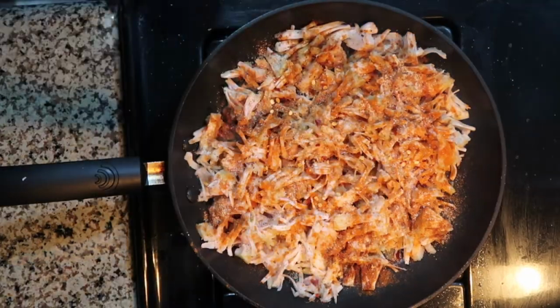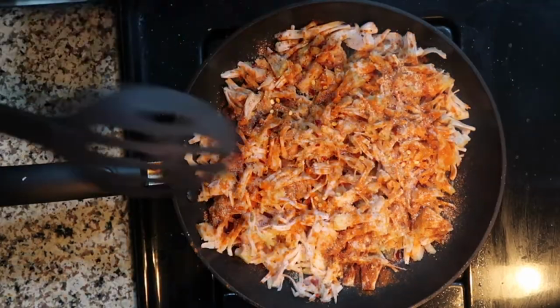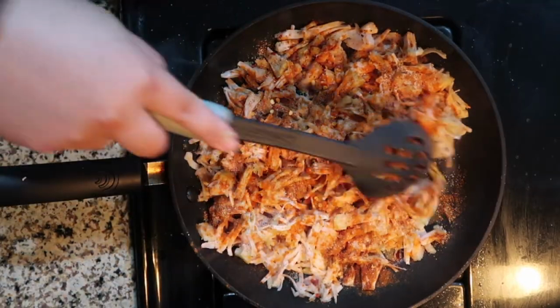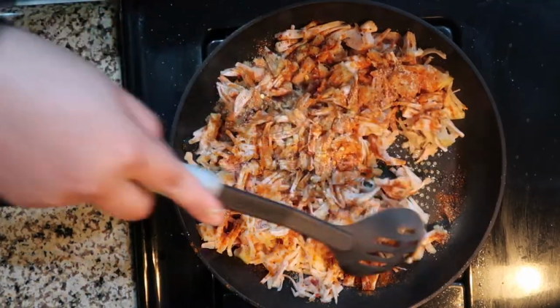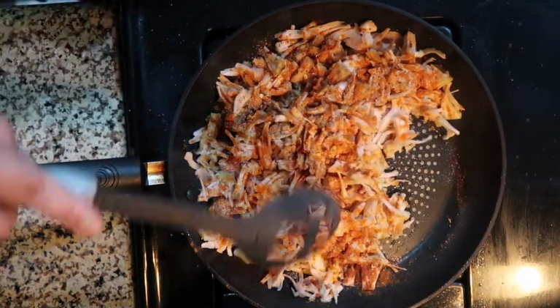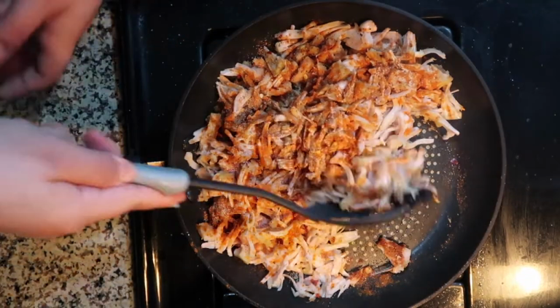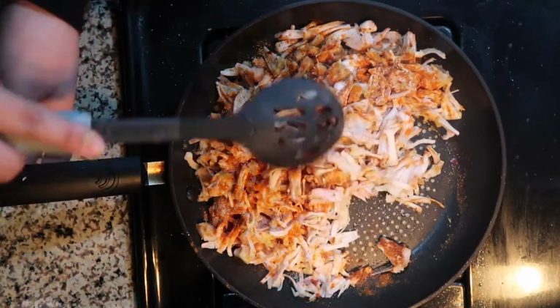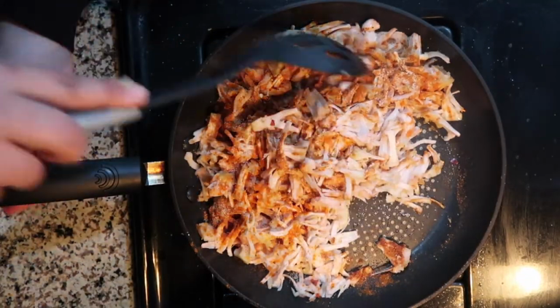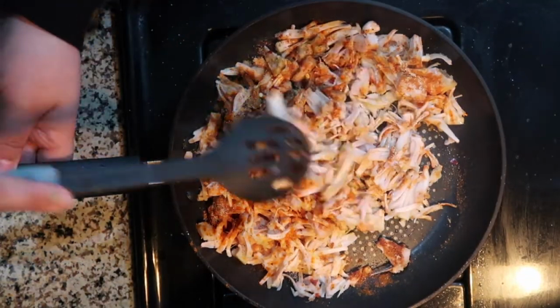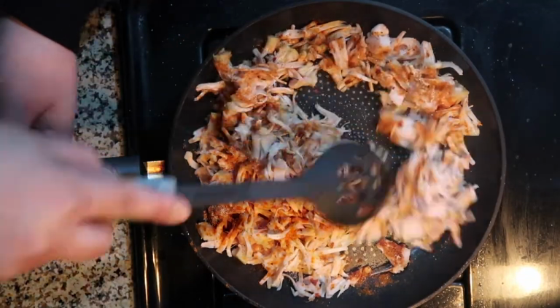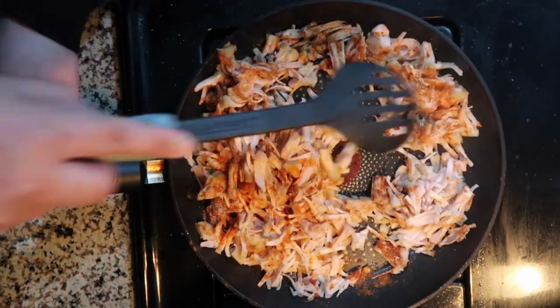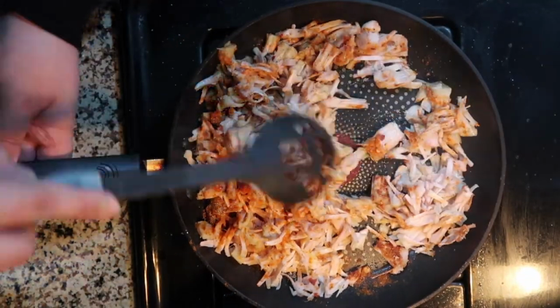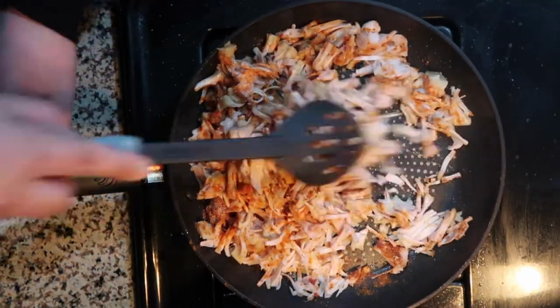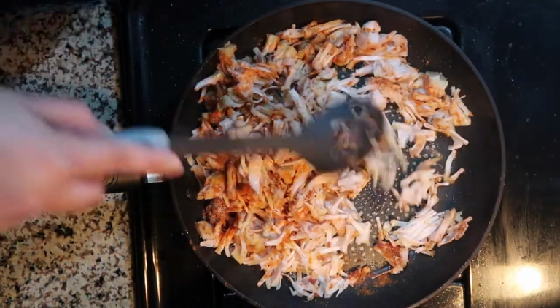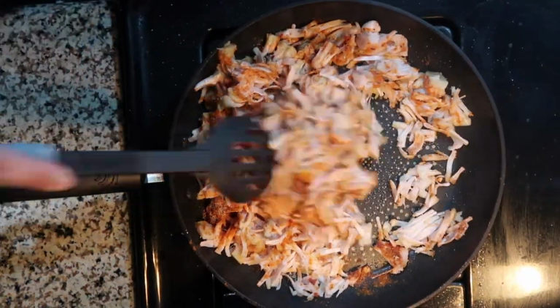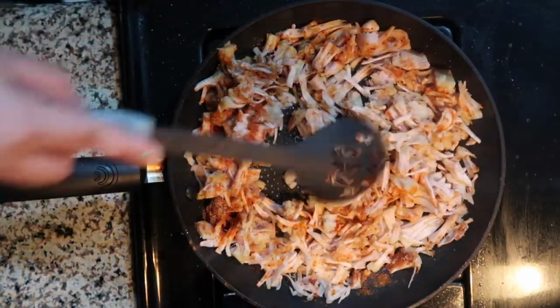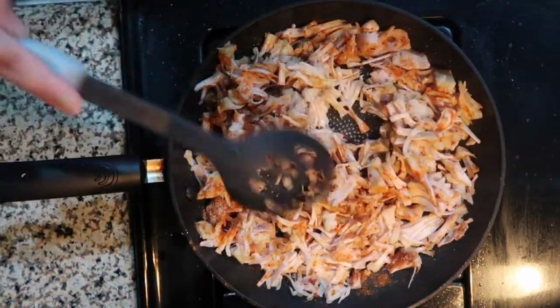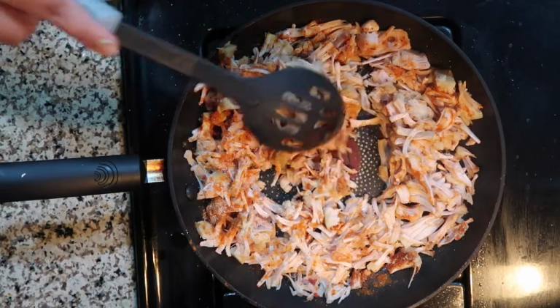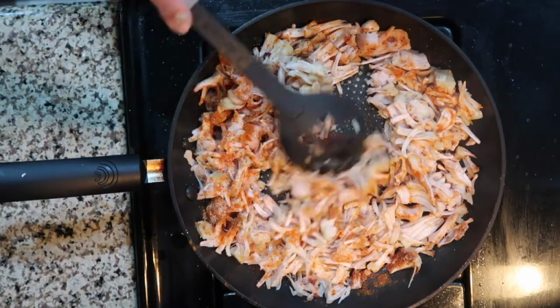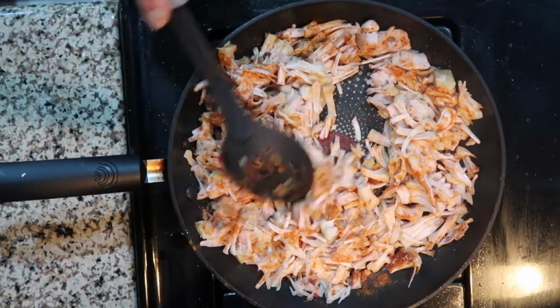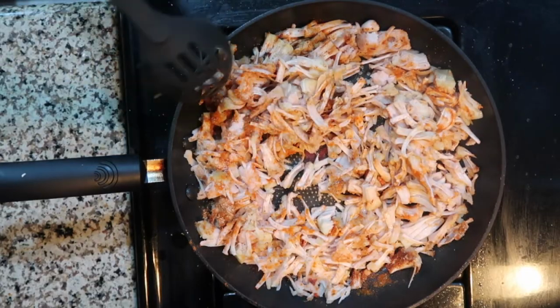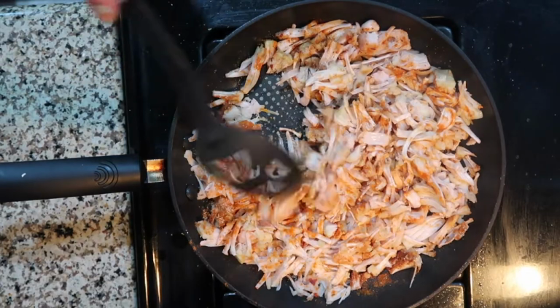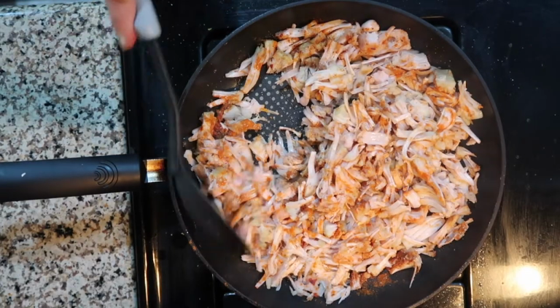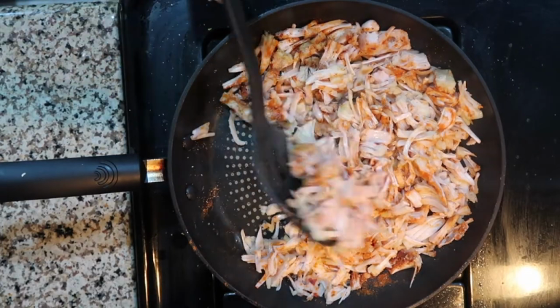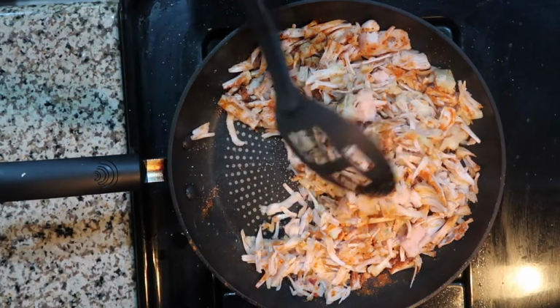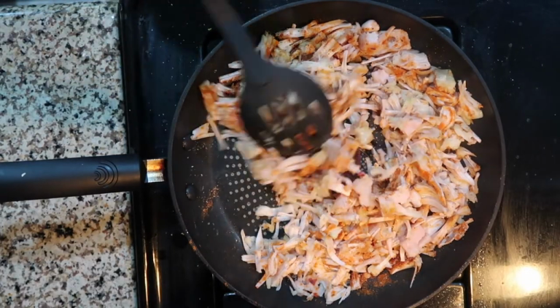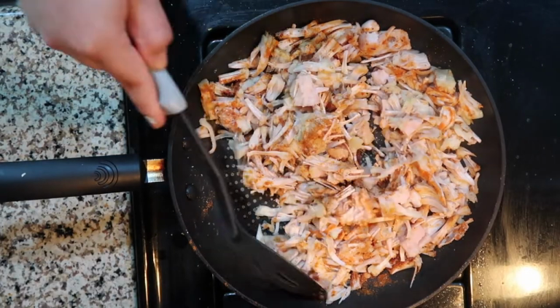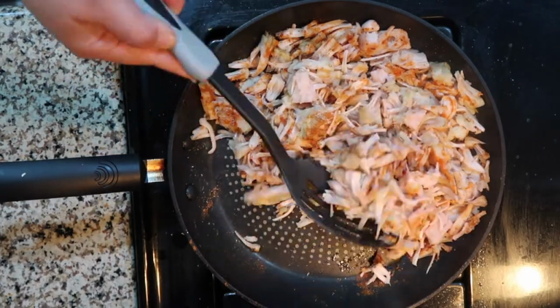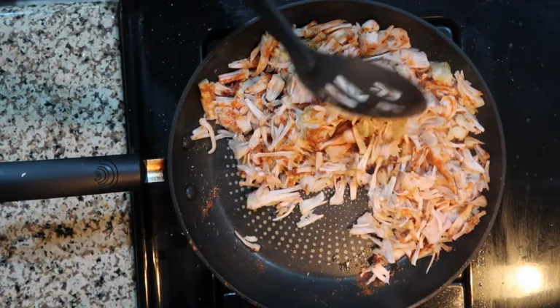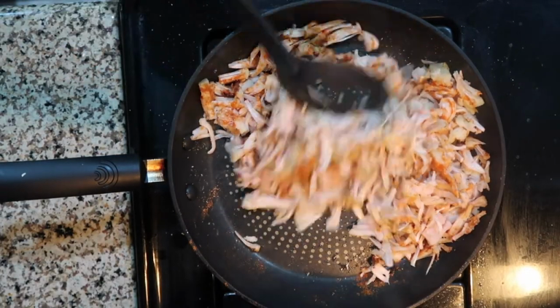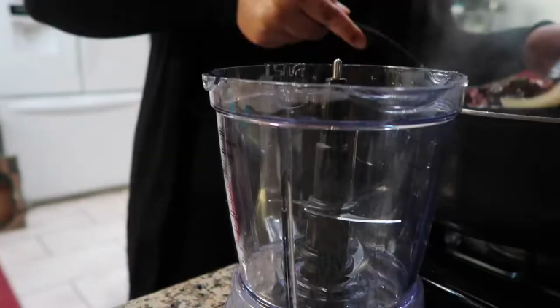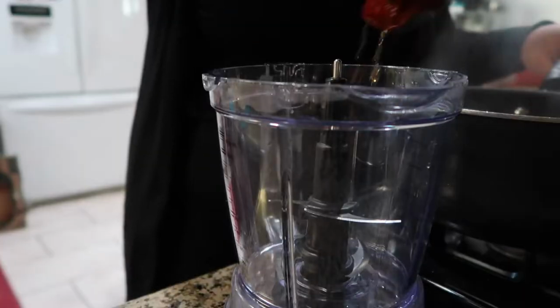Give that a good stir and make sure all the jackfruit is covered in seasoning, then let that cook on the stove for about 10 to 13 minutes, or until the edges are nice and crispy.